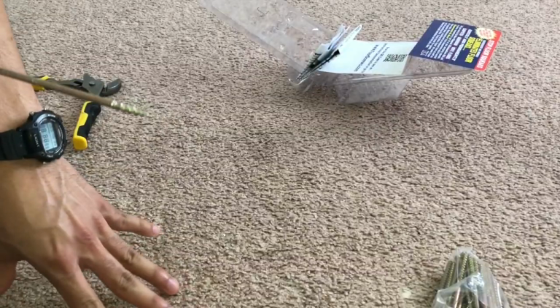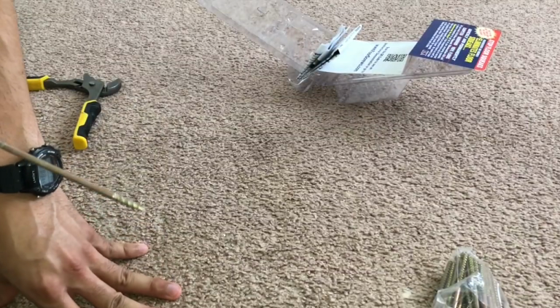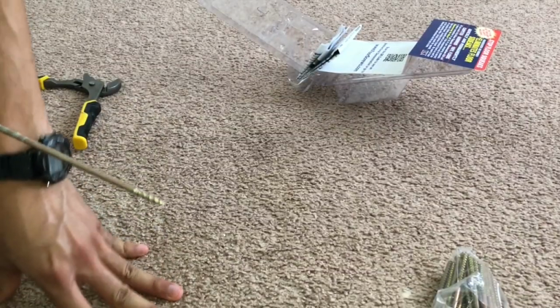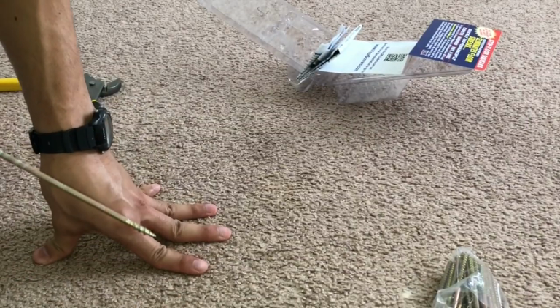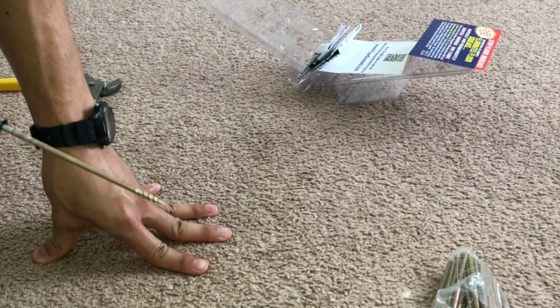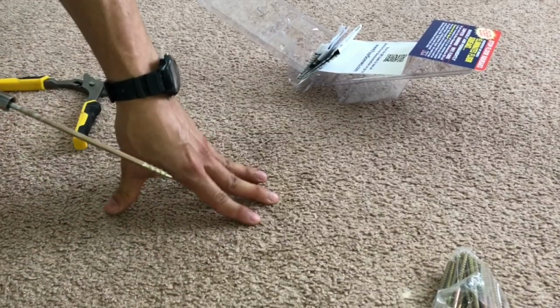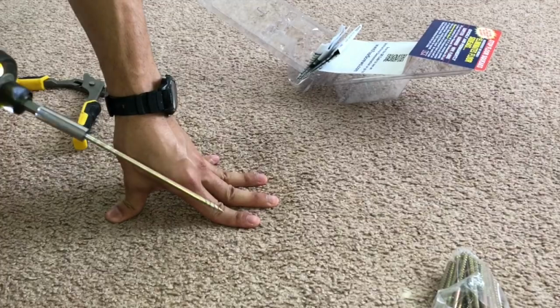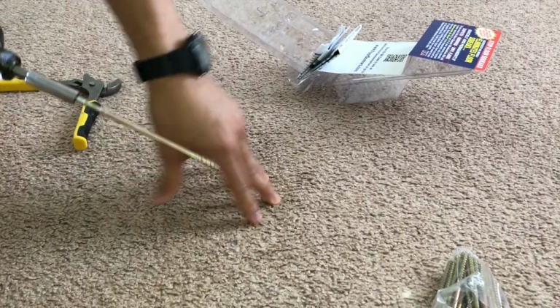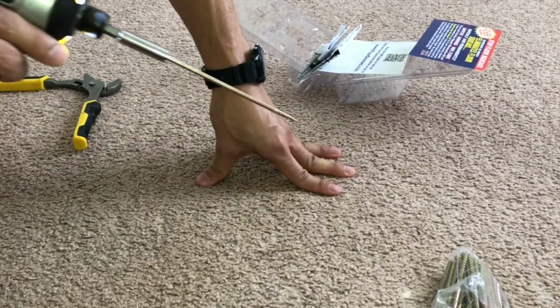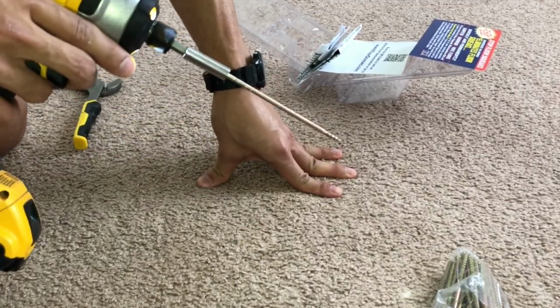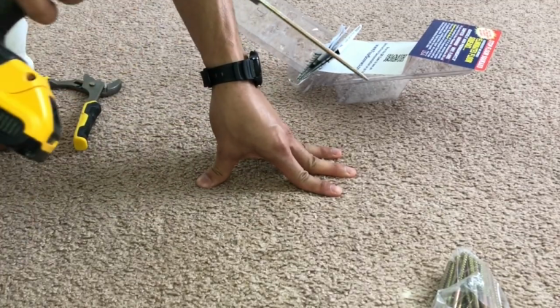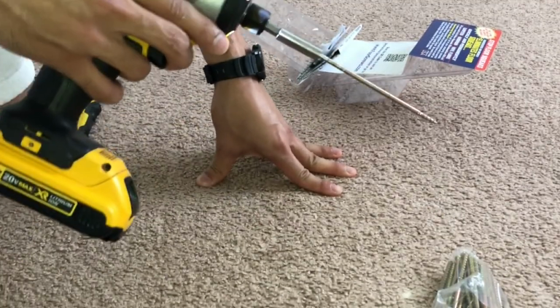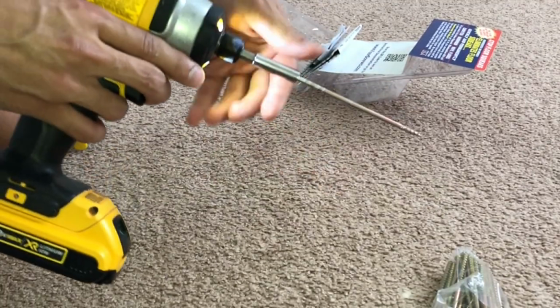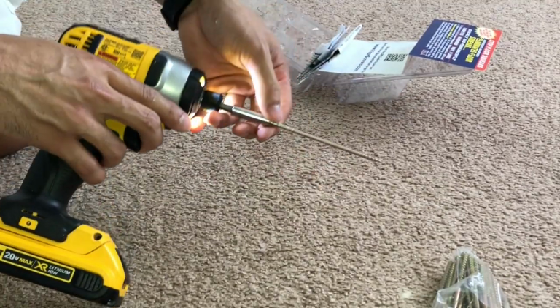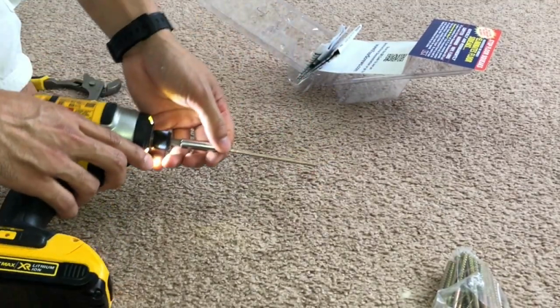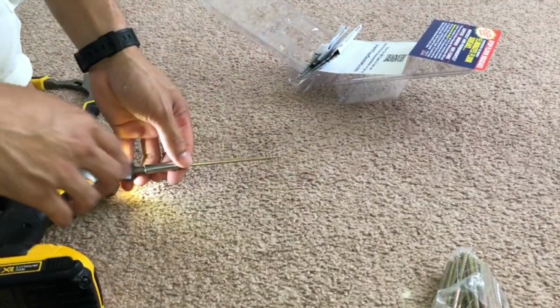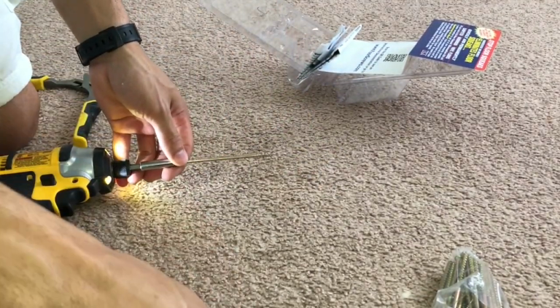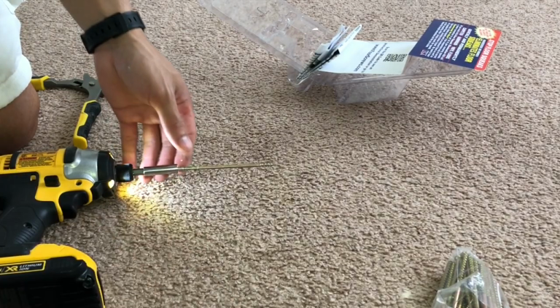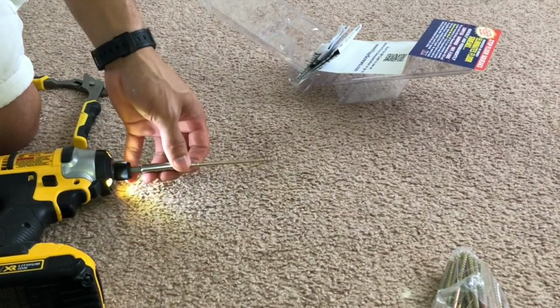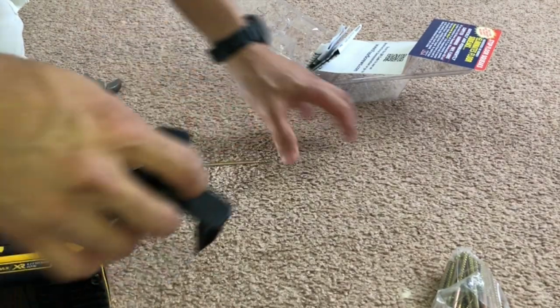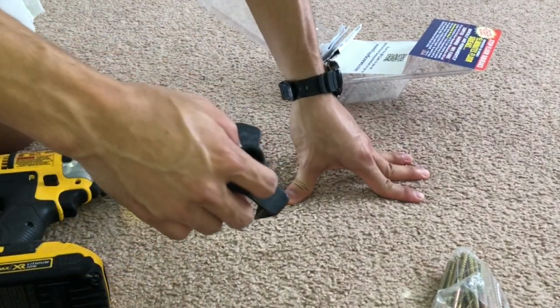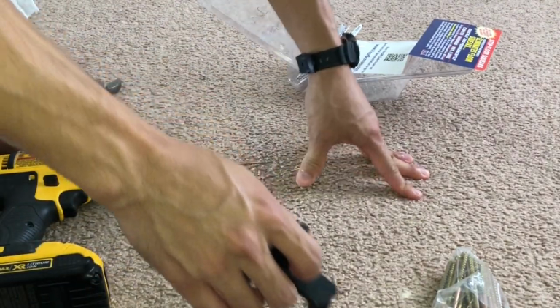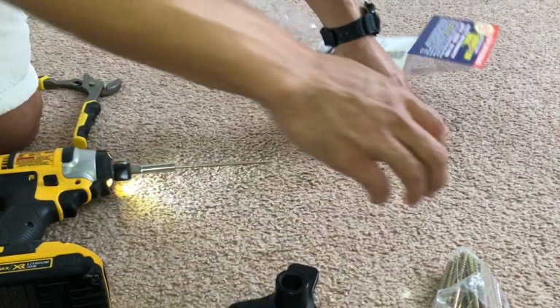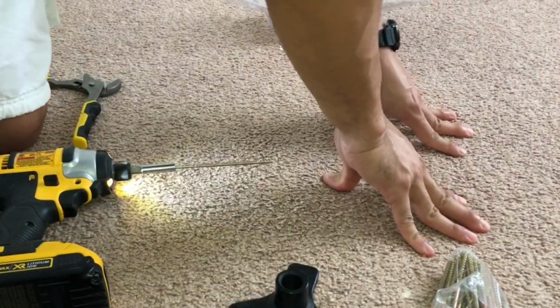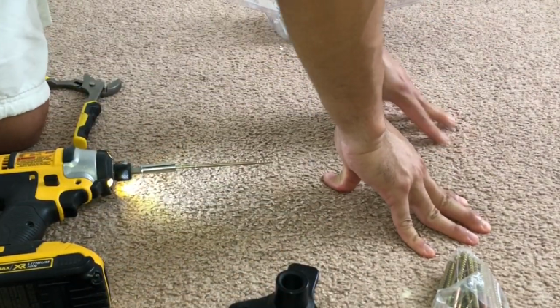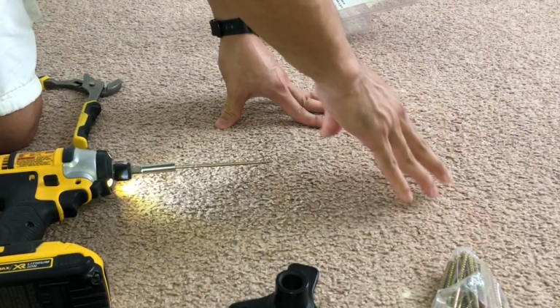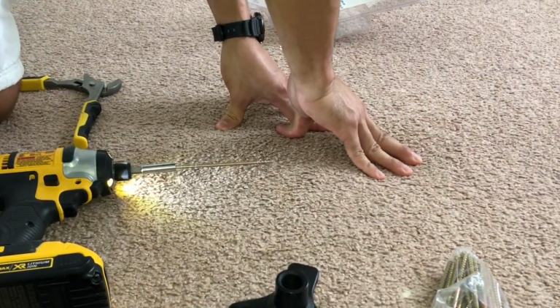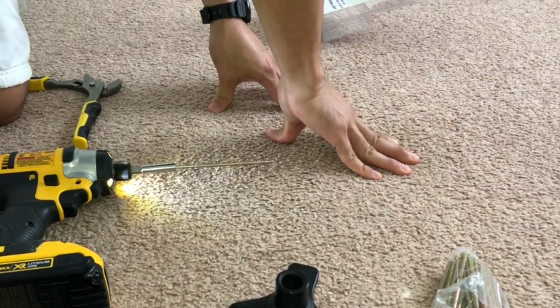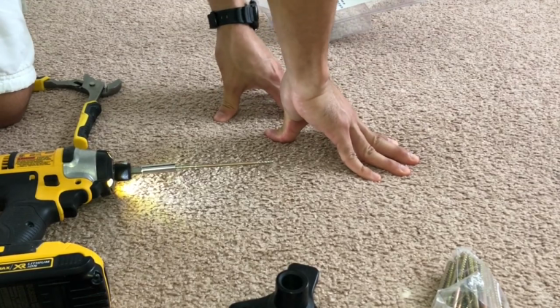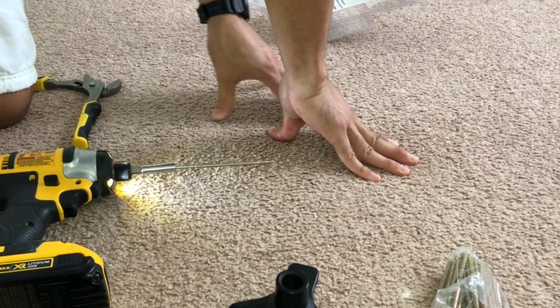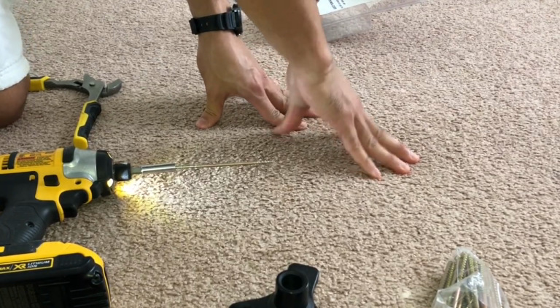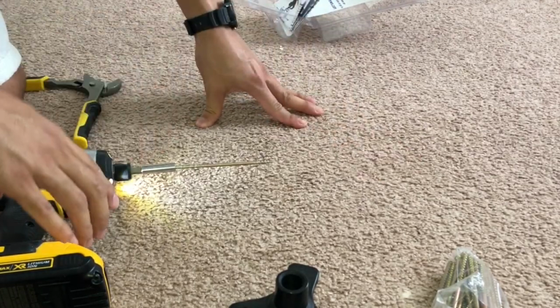Now I have a nice quiet floor and no more squeaking. Here's what the floor sounded like before I used this awesome kit — you can hear how squeaky it is just by me pushing down on it with my hand, and now I don't have this issue anymore. You can use this kit as needed in as many areas as you need to drill to try to quiet down your floorboards.